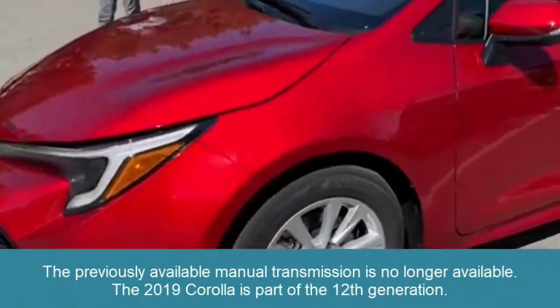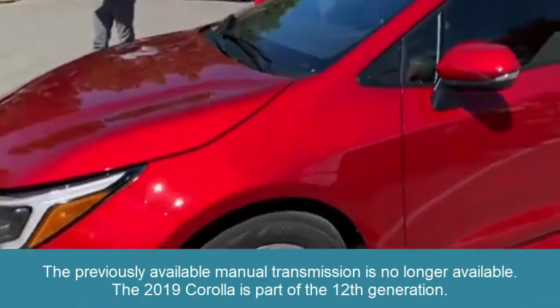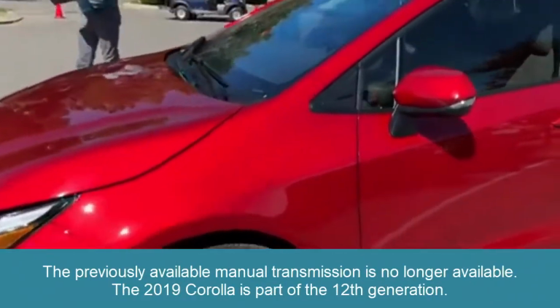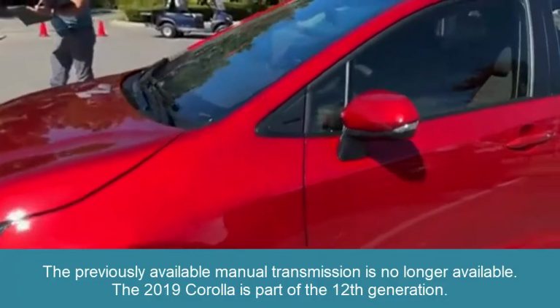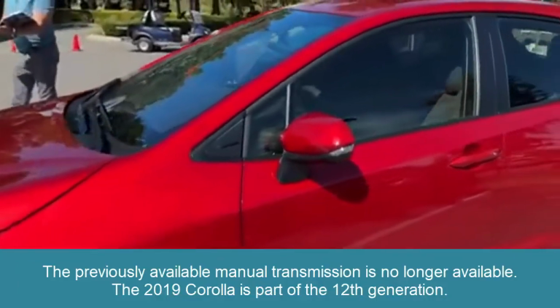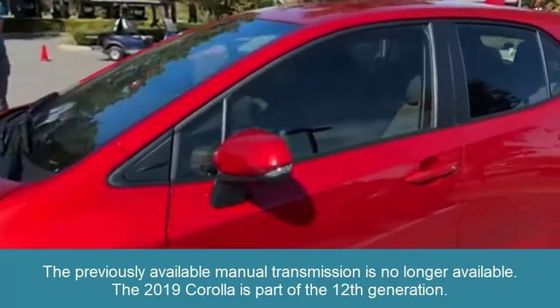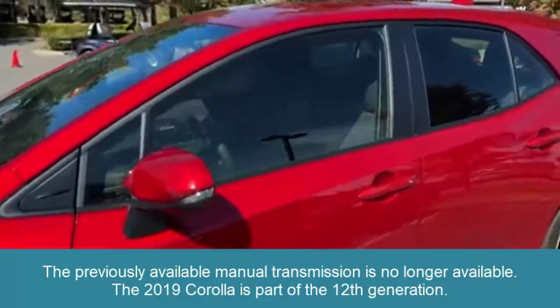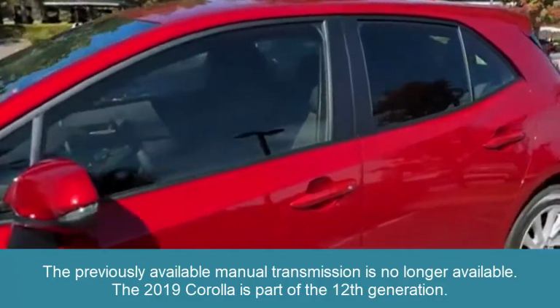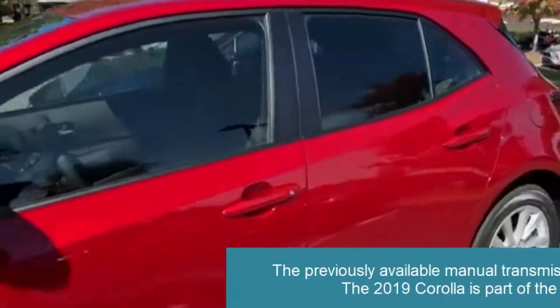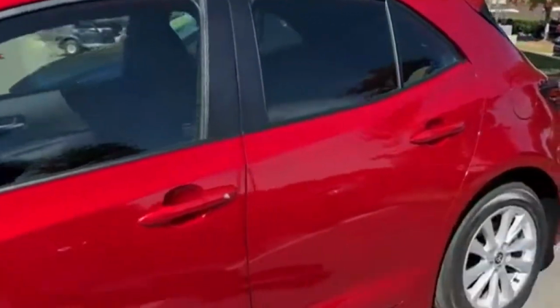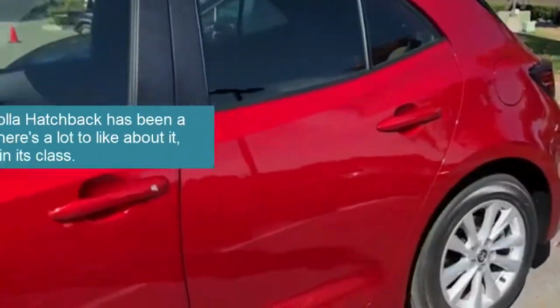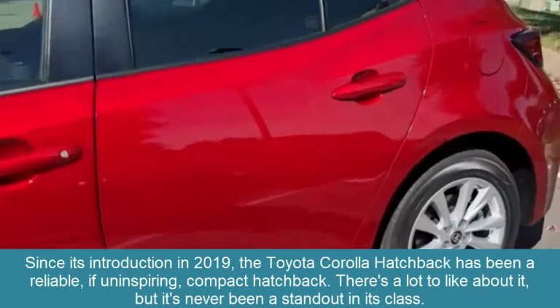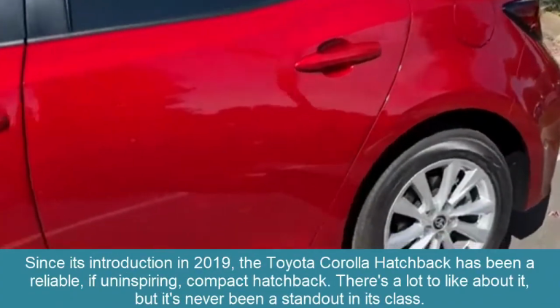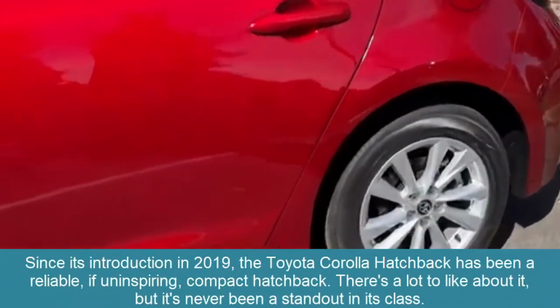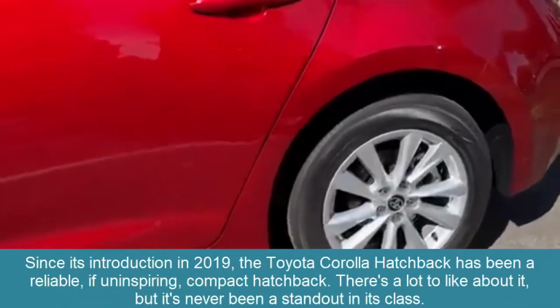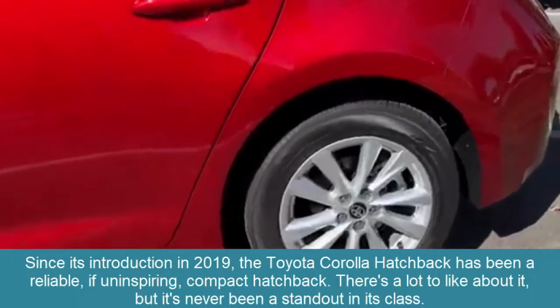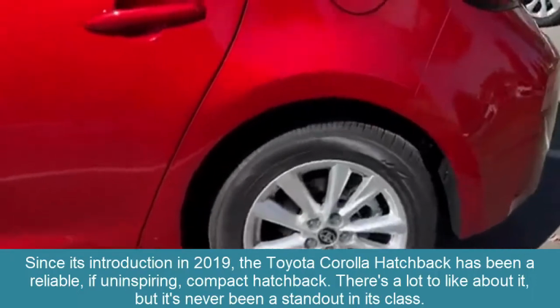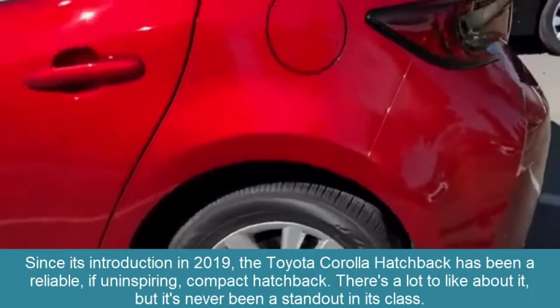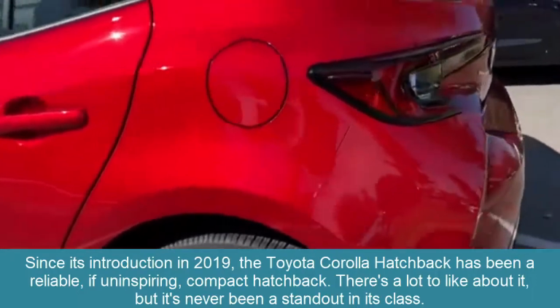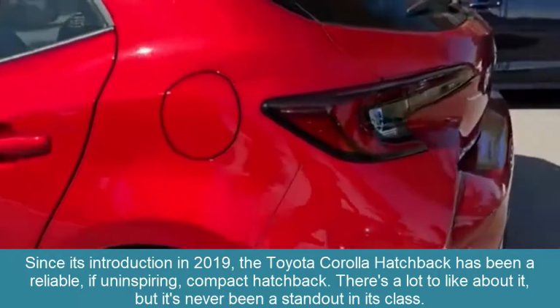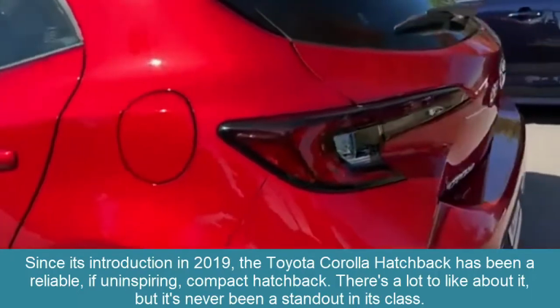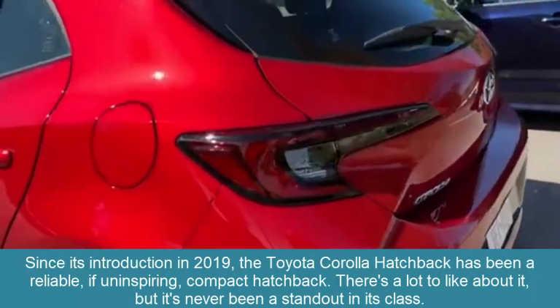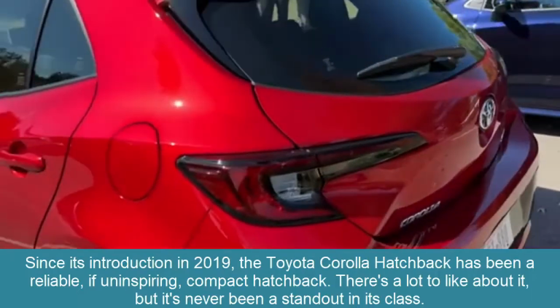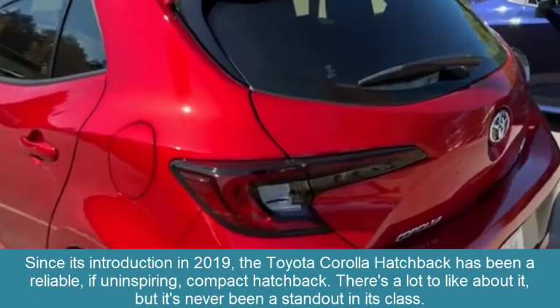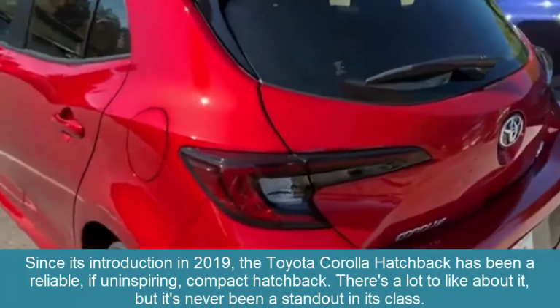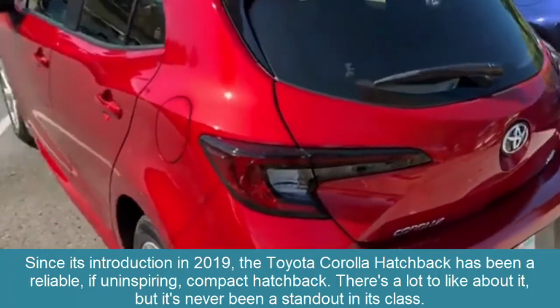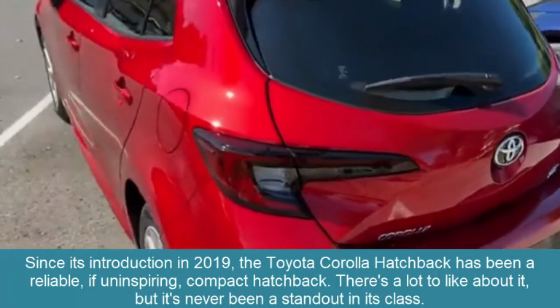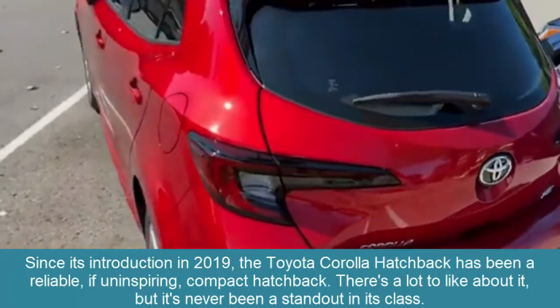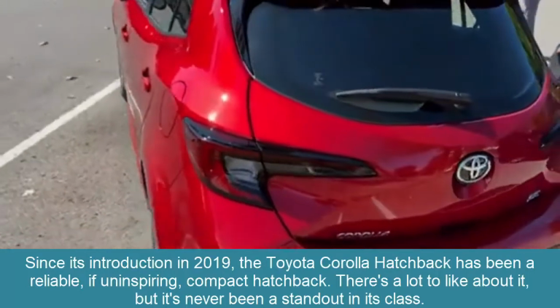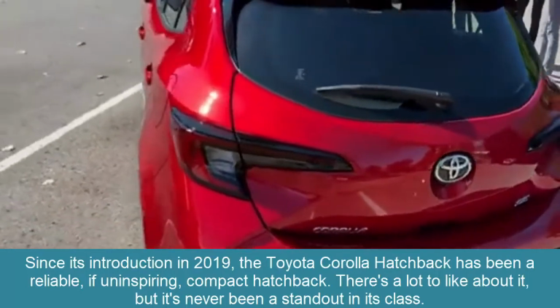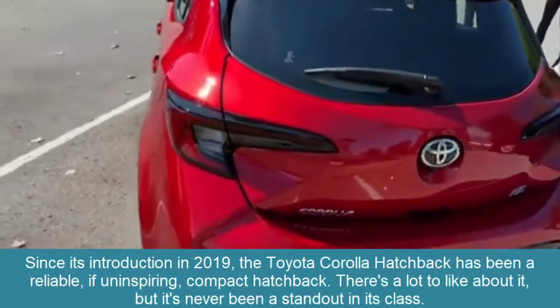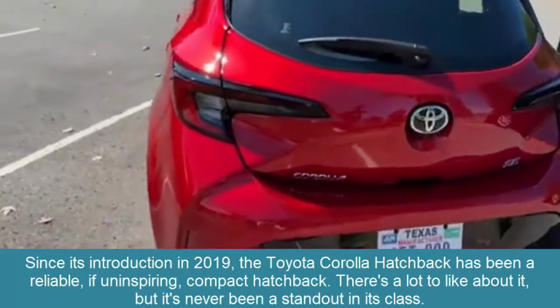The 2023 Corolla is part of the 12th generation. Since its introduction, the Toyota Corolla Hatchback has been a reliable, if uninspiring, compact hatchback.